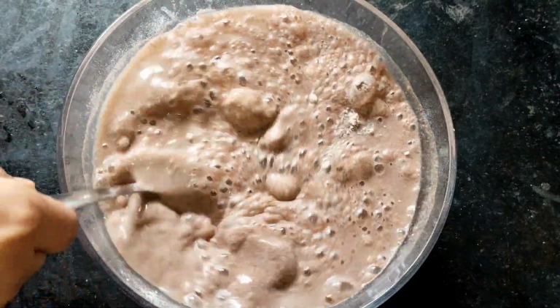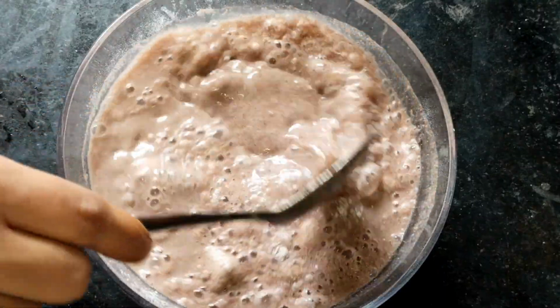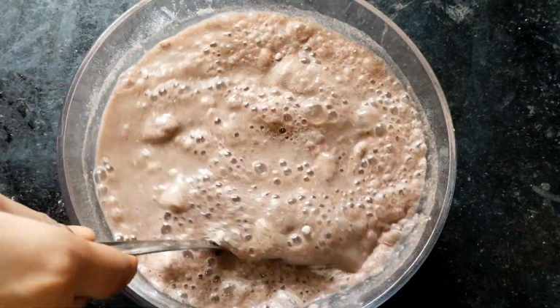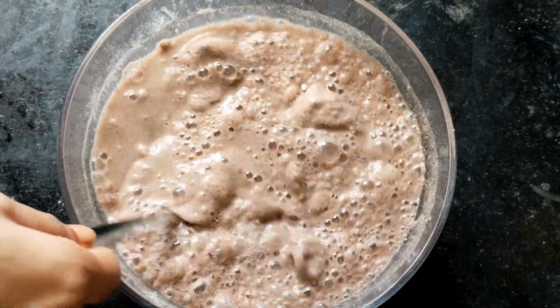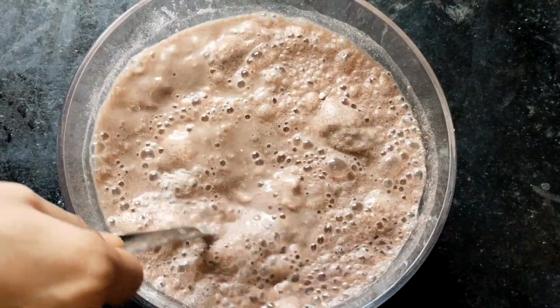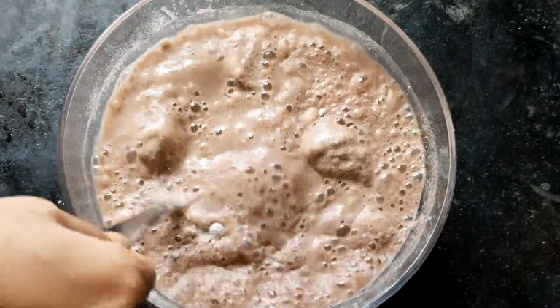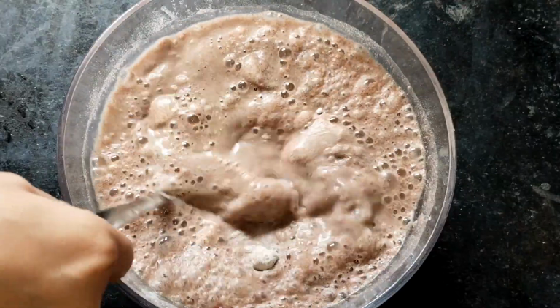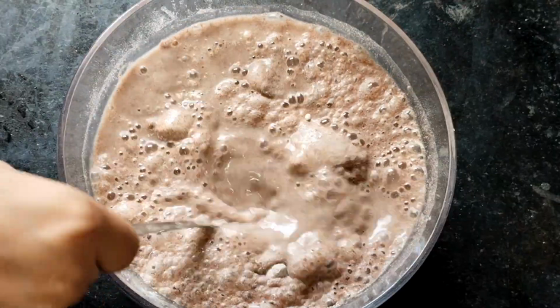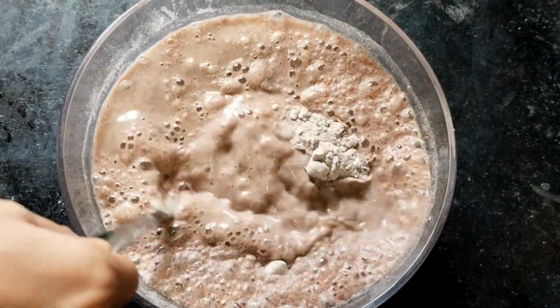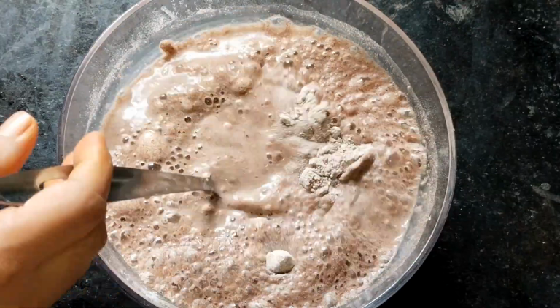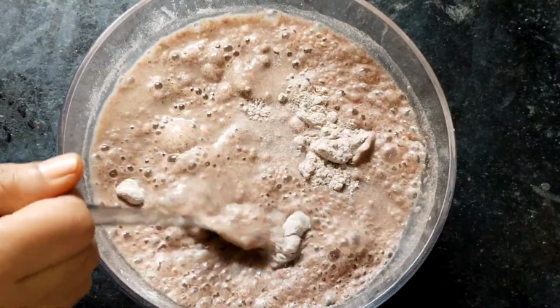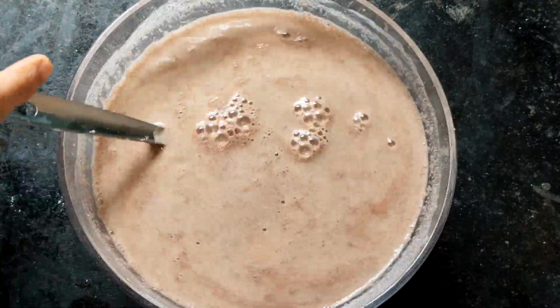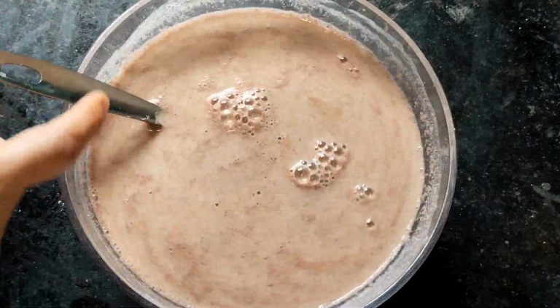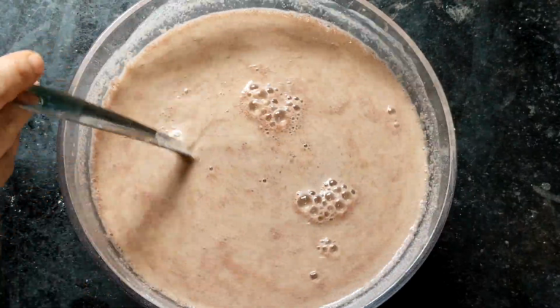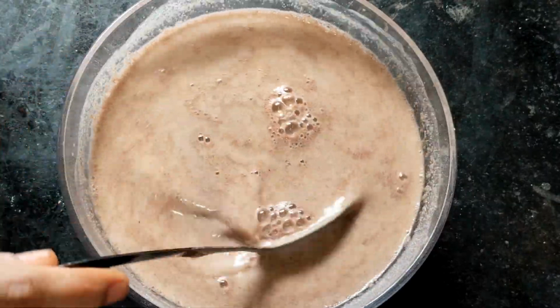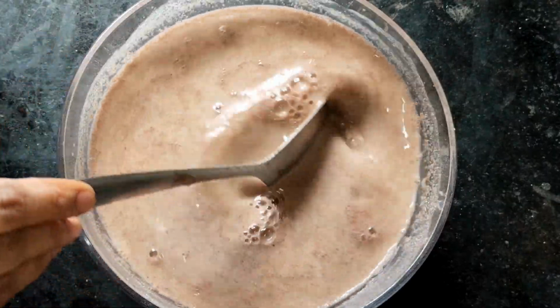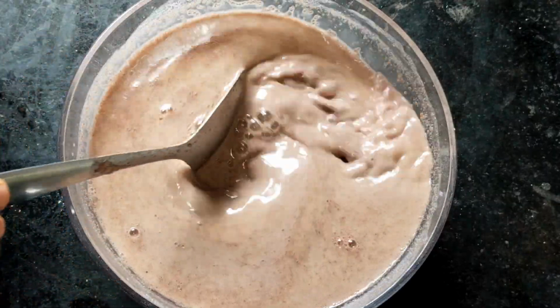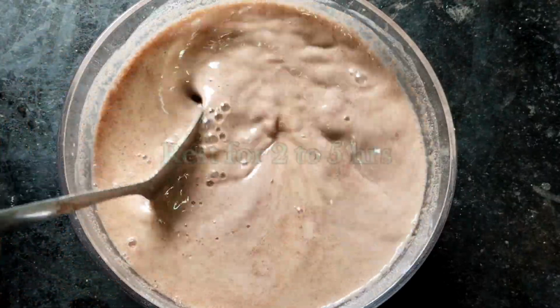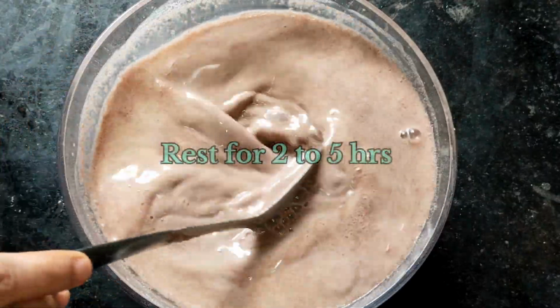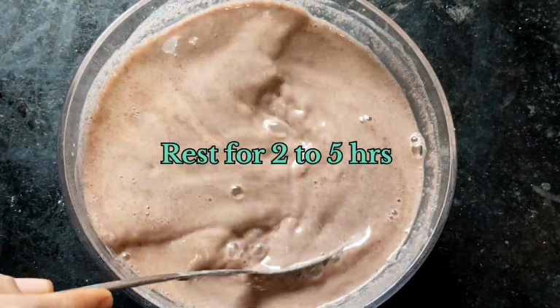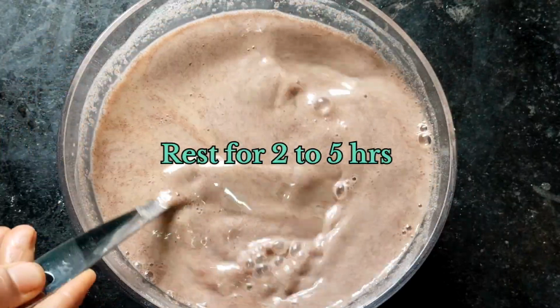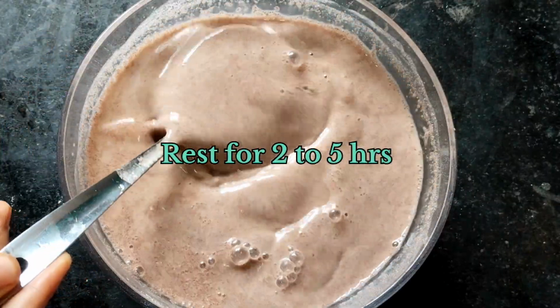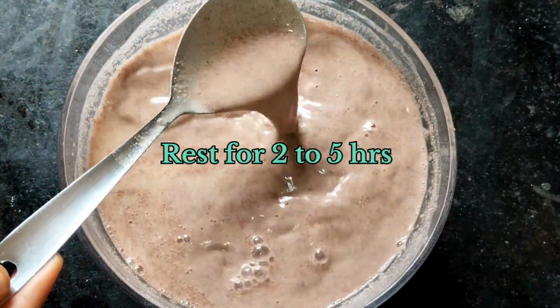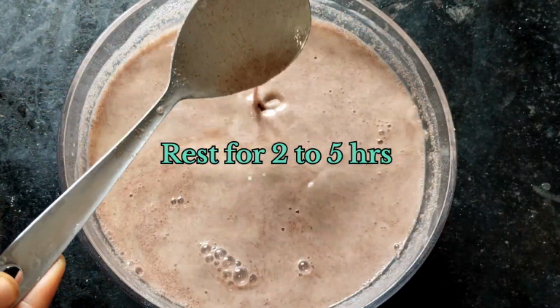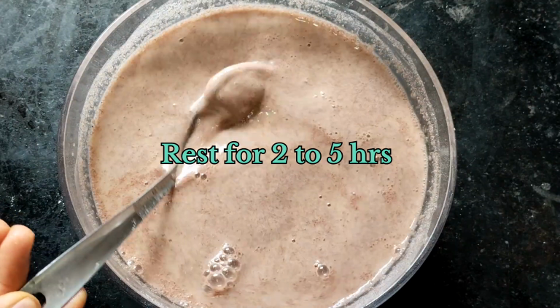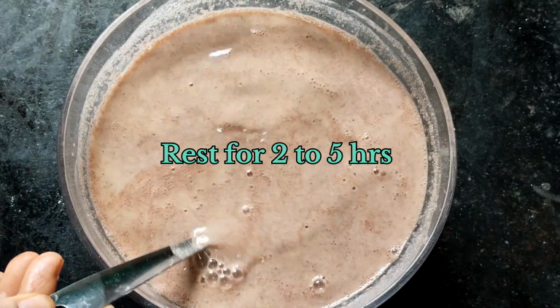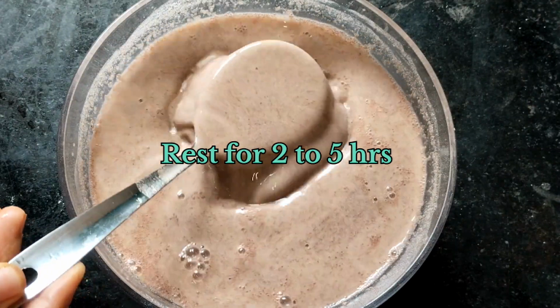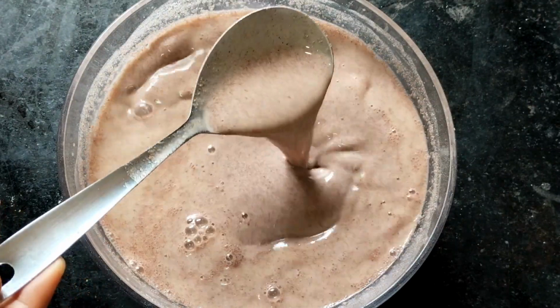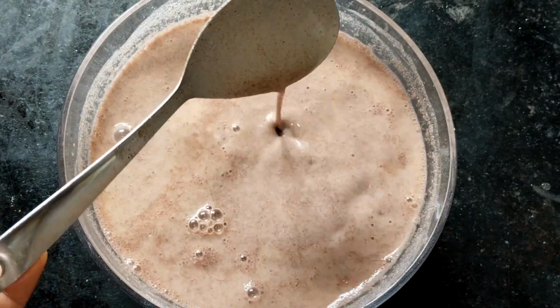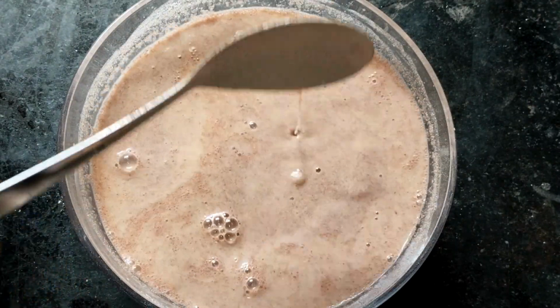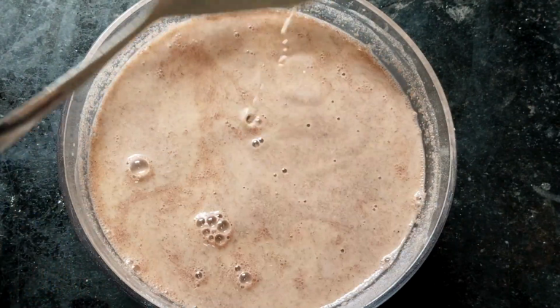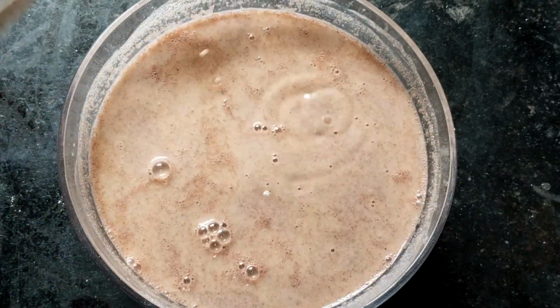I will coat the whole pan. I will let it rest for at least 2 to 5 hours.